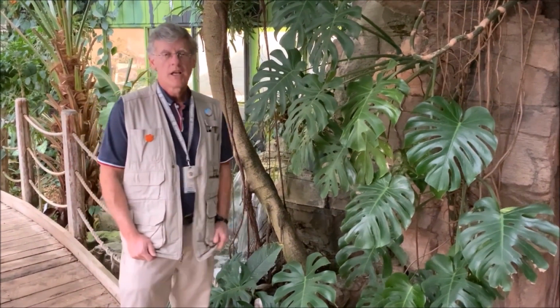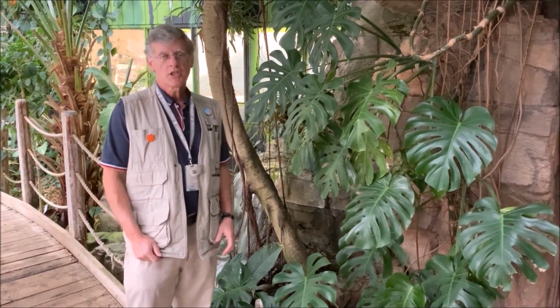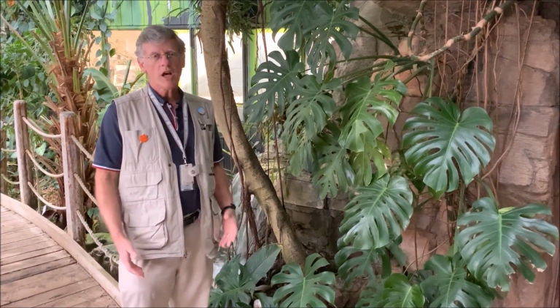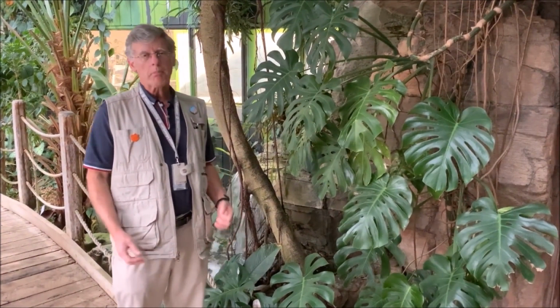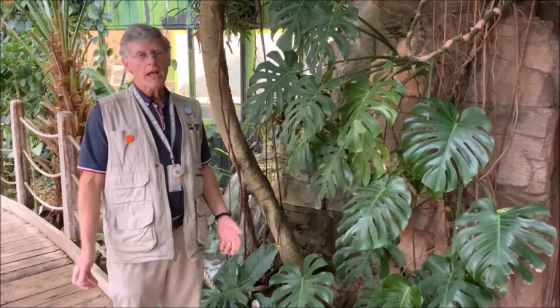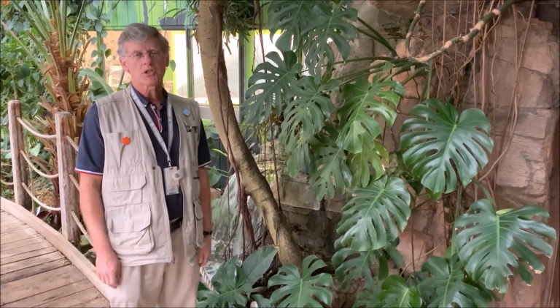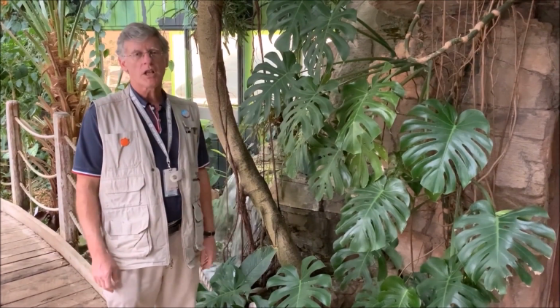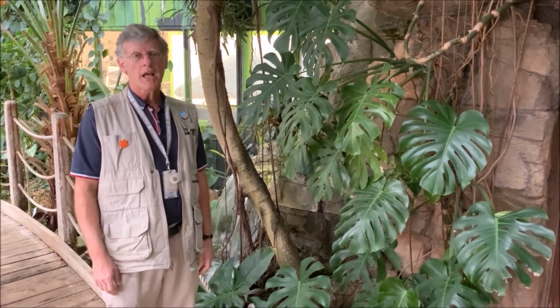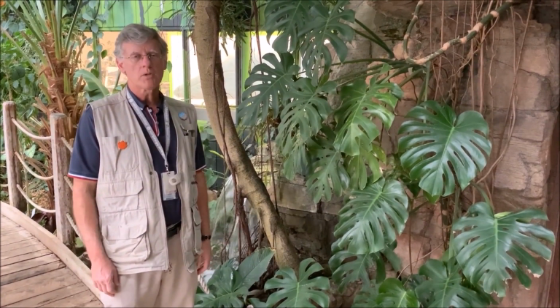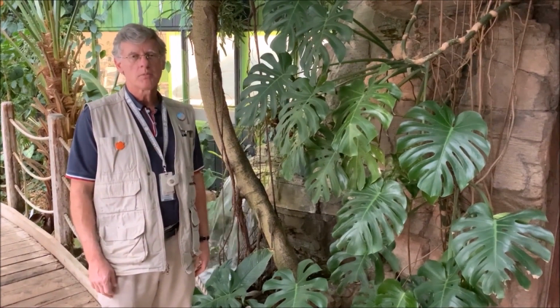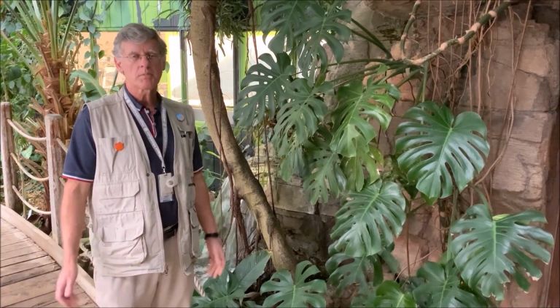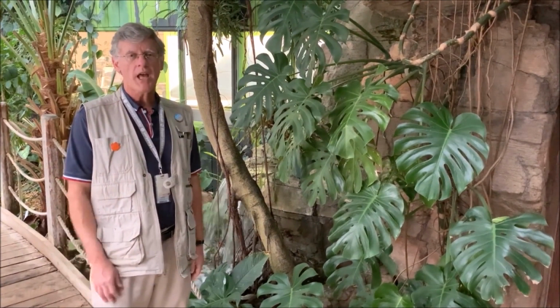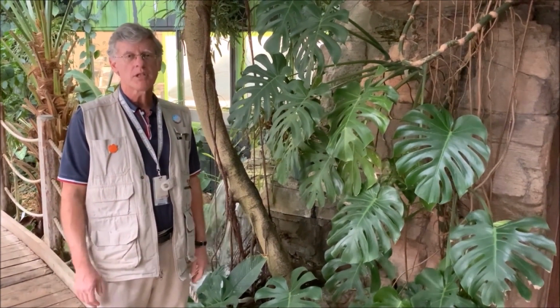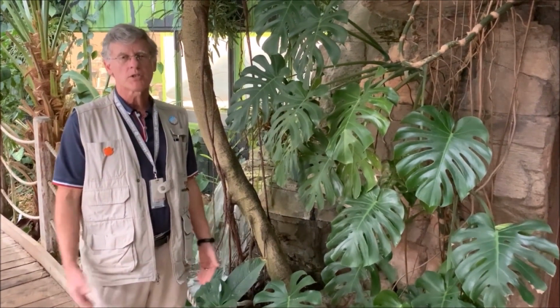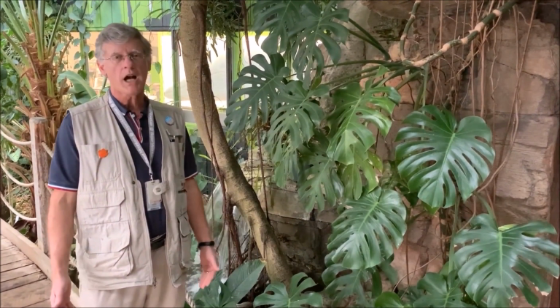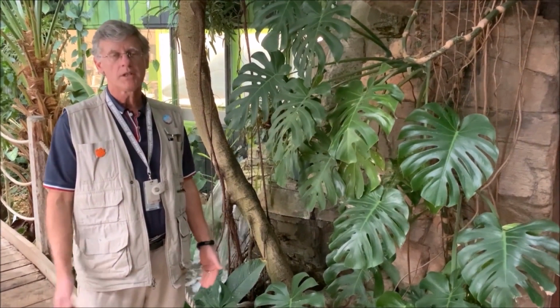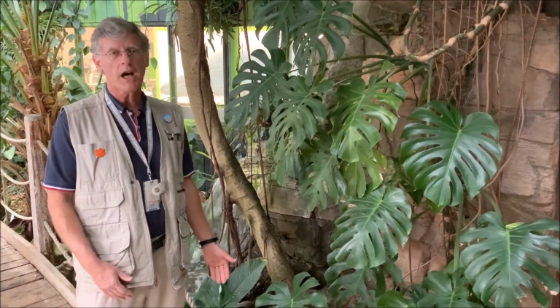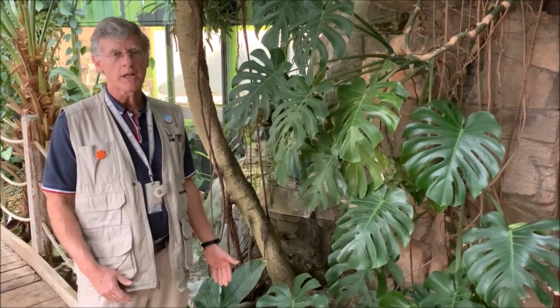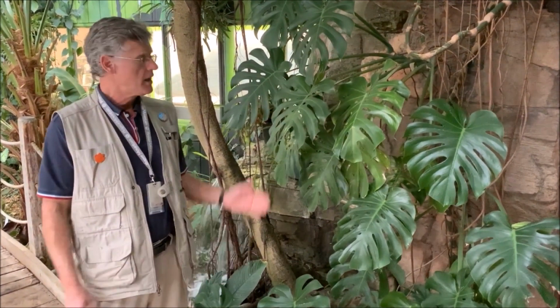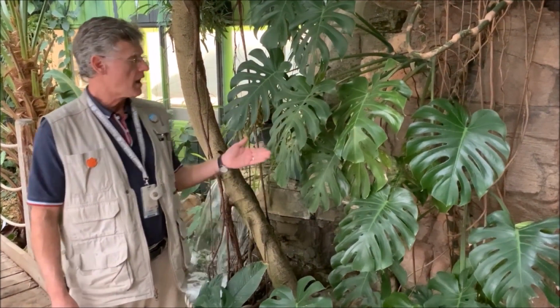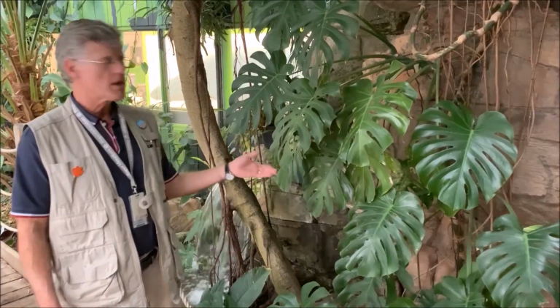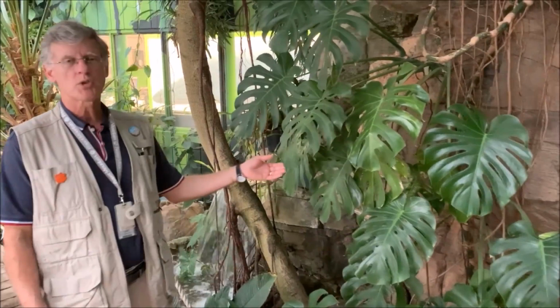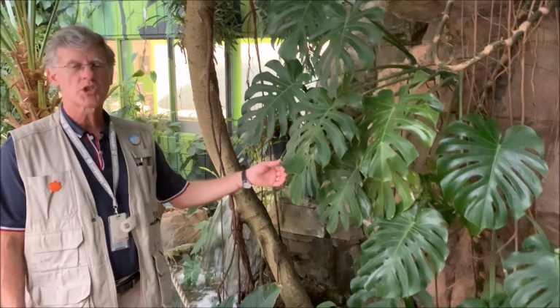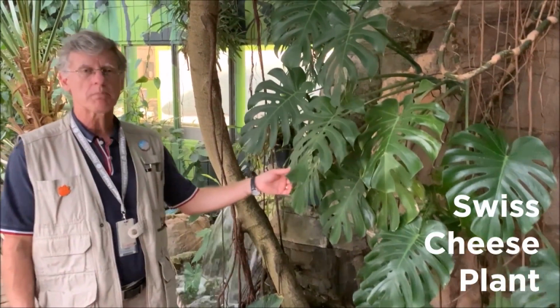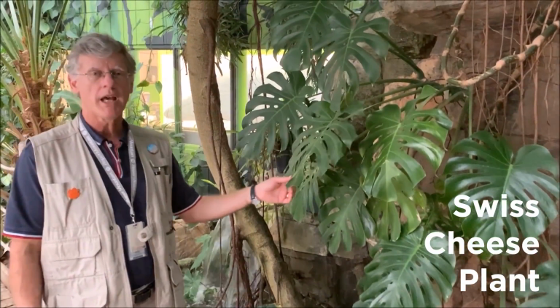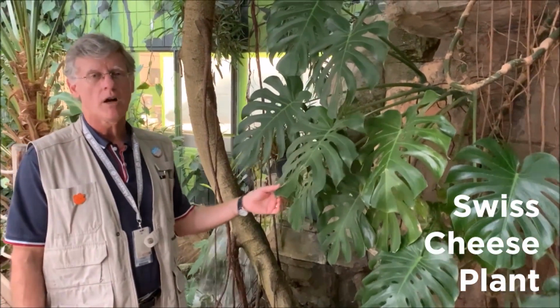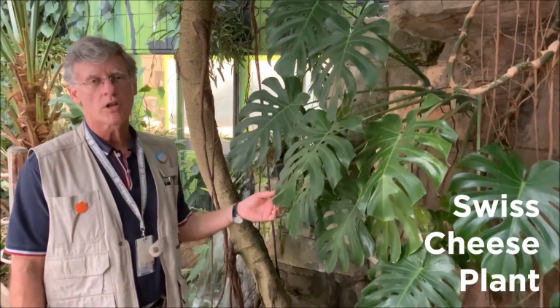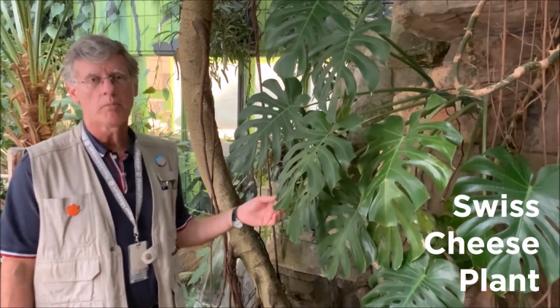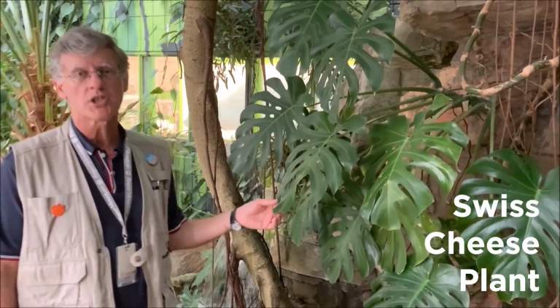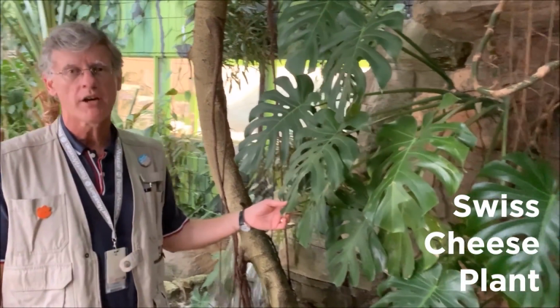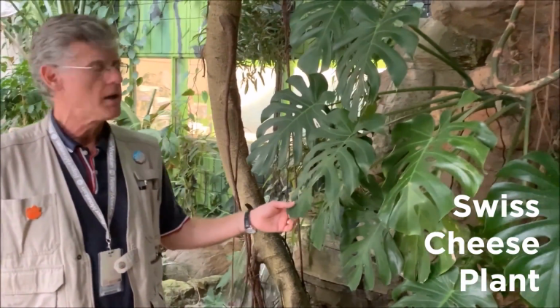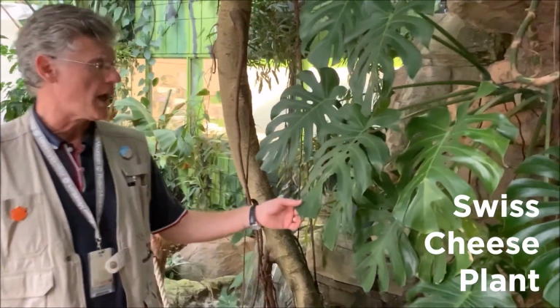Did you know that plants, just like animals, must be adapted to survive in their environment? Like this Swiss cheese plant, also called a Monstera plant.